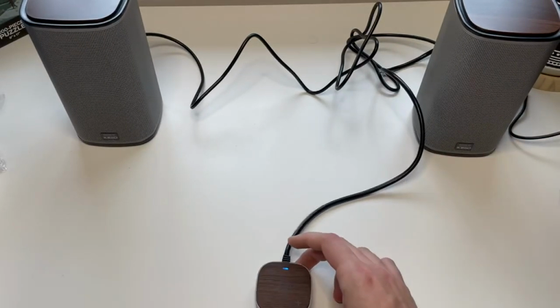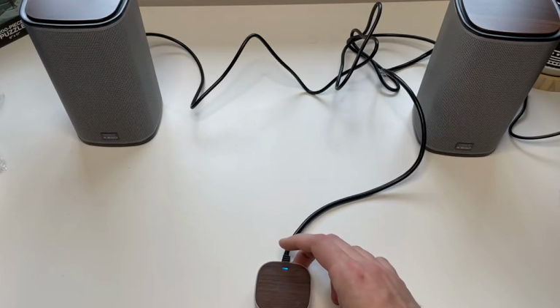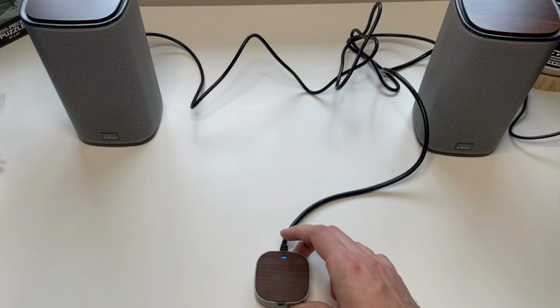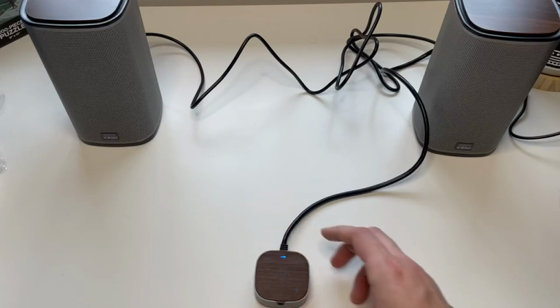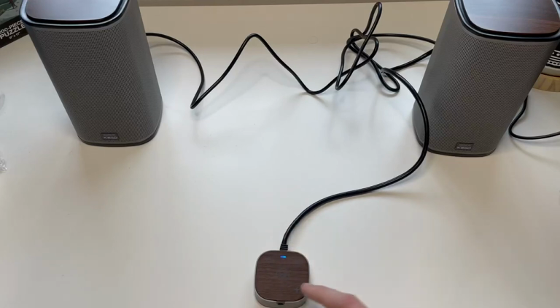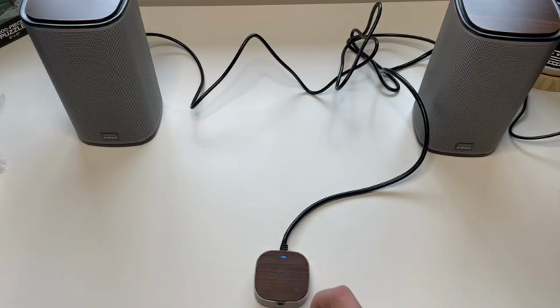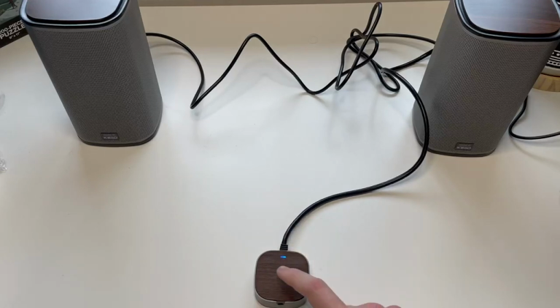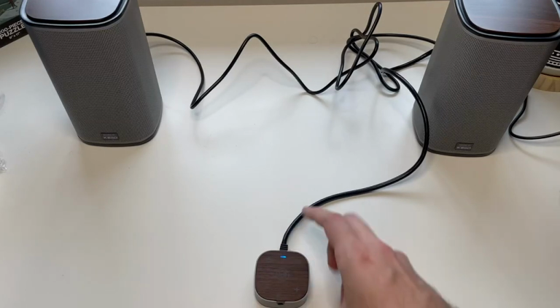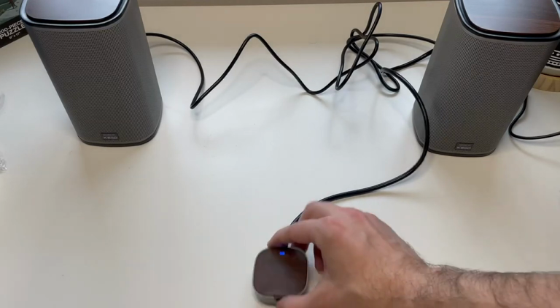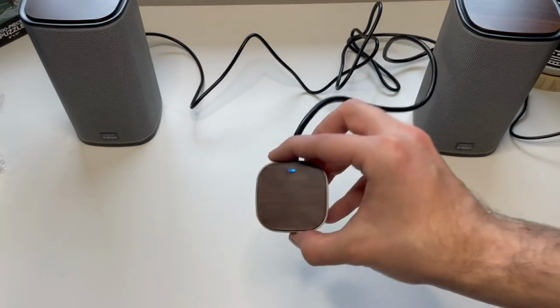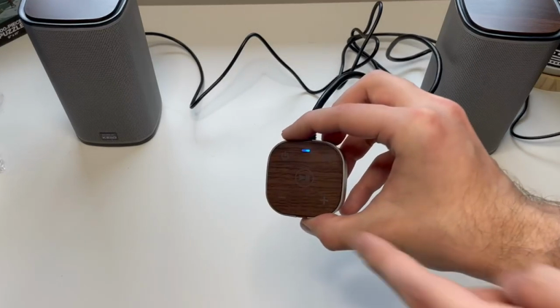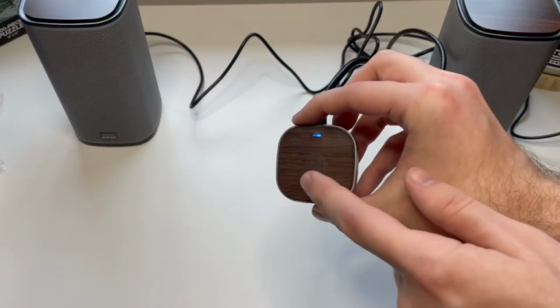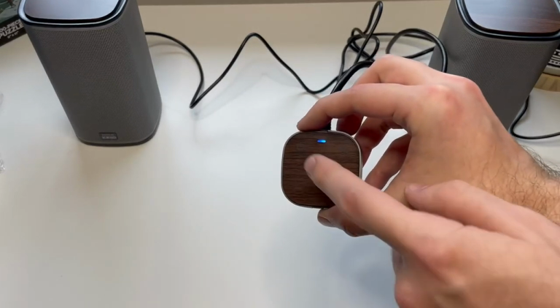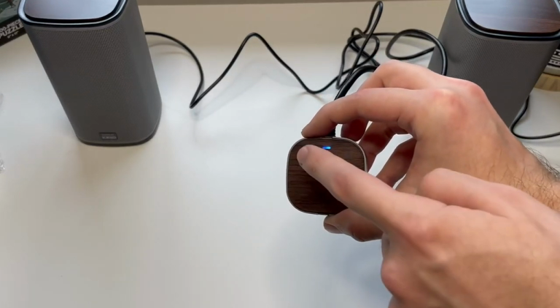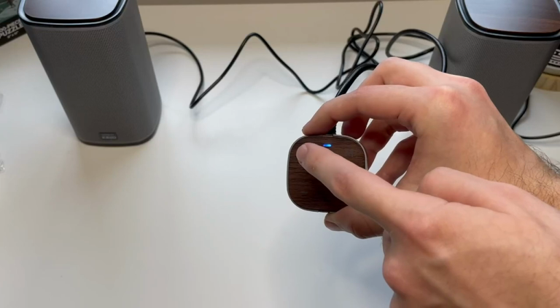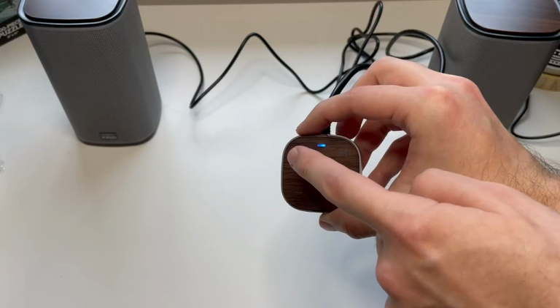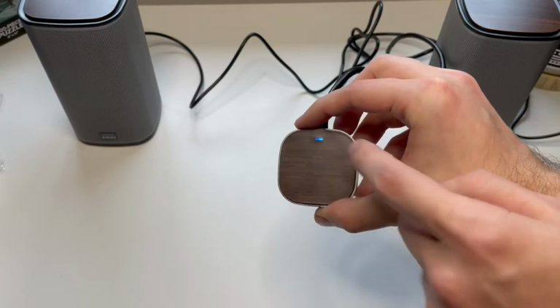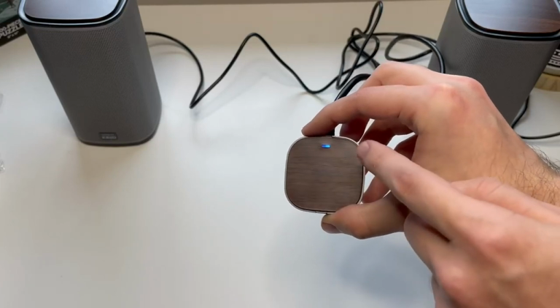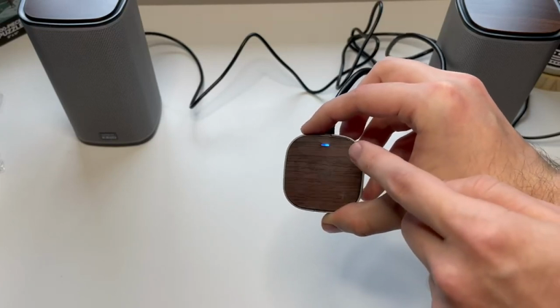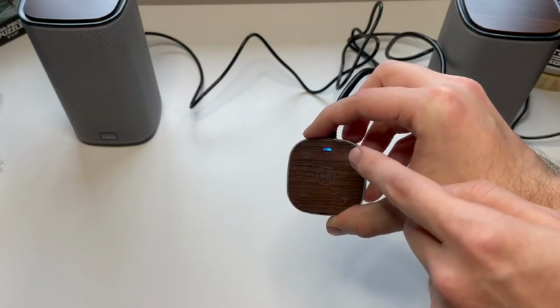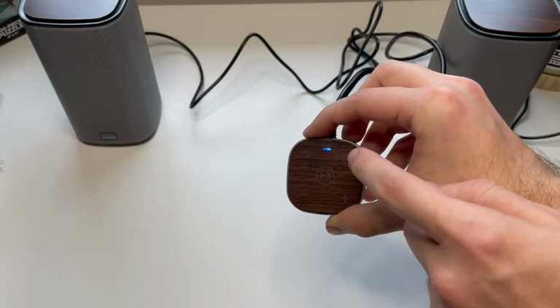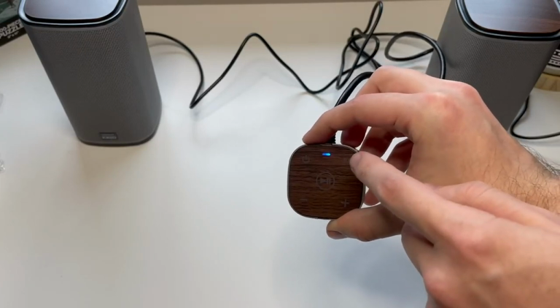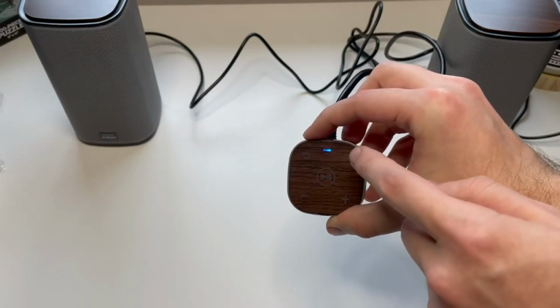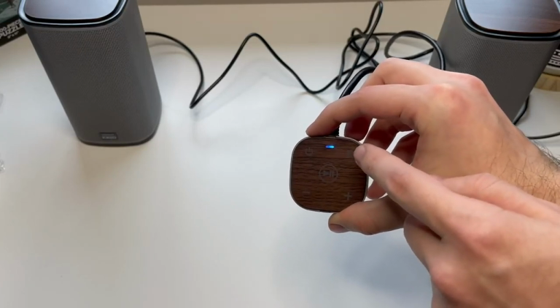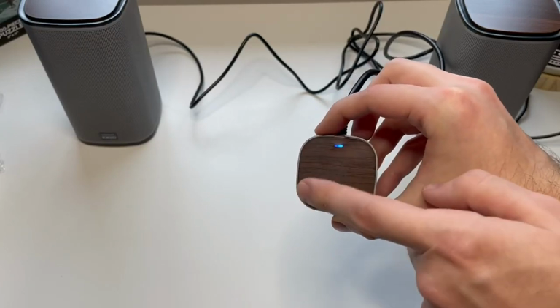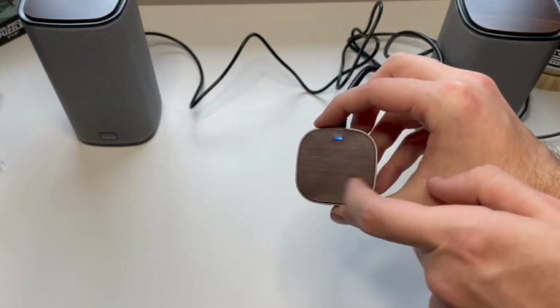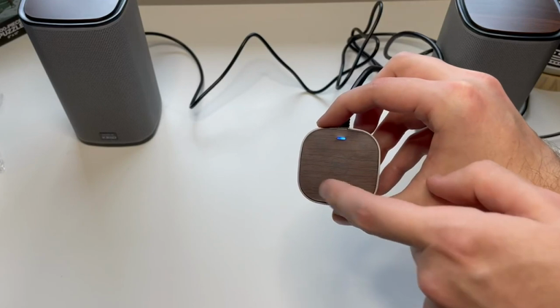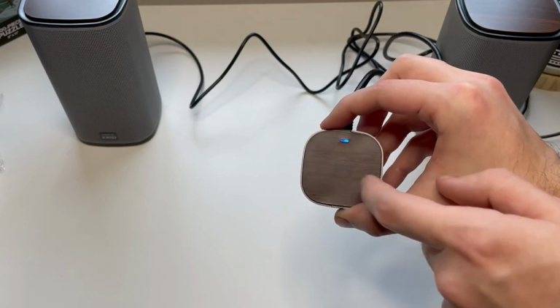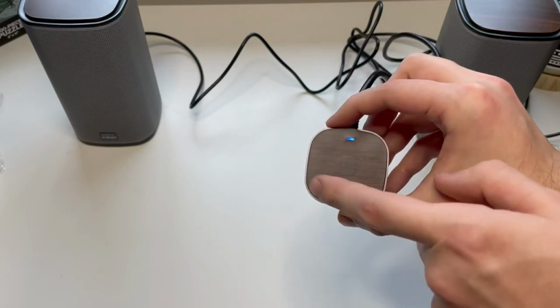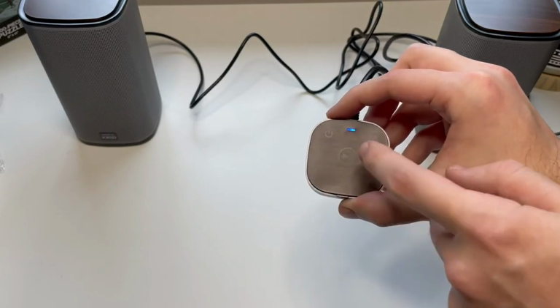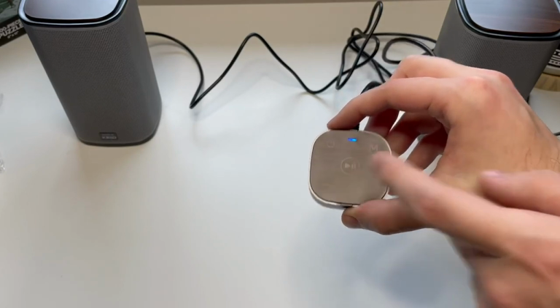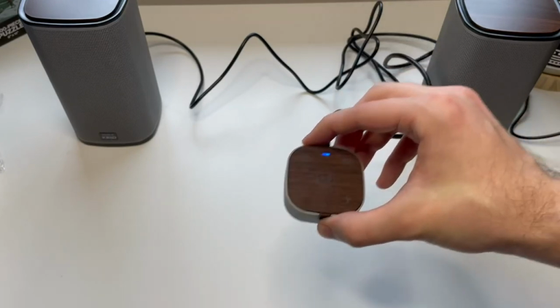From here we can pause and play, turn off the speakers — that is how you pair the Bluetooth — and you can change your volume, all from this little control panel.